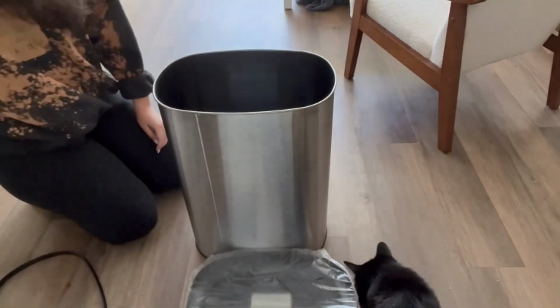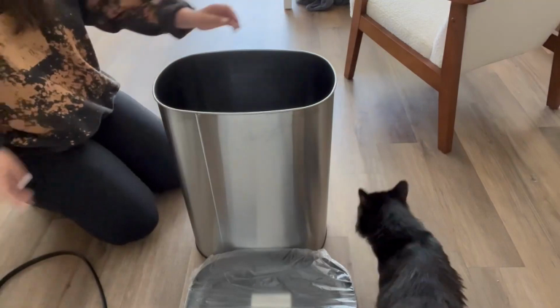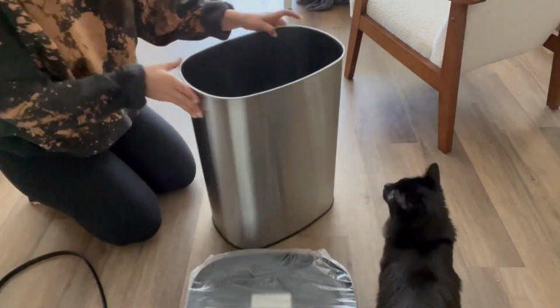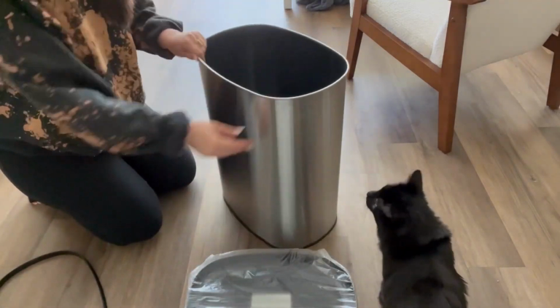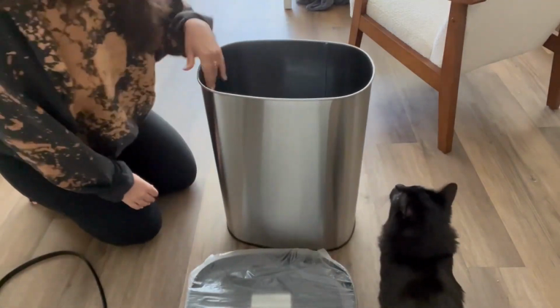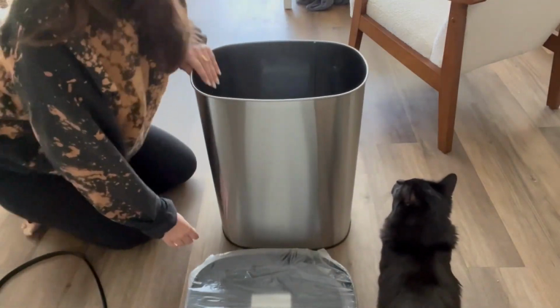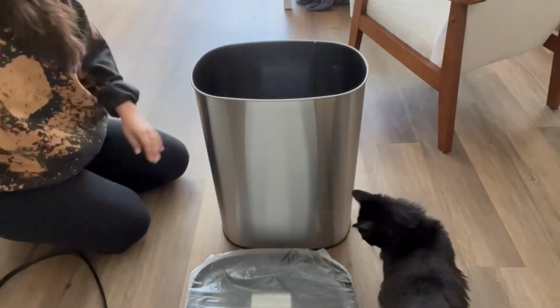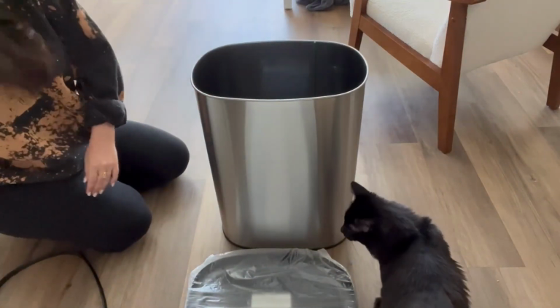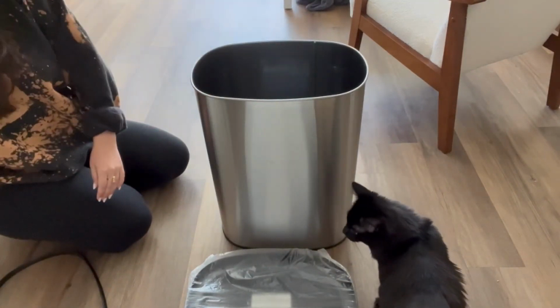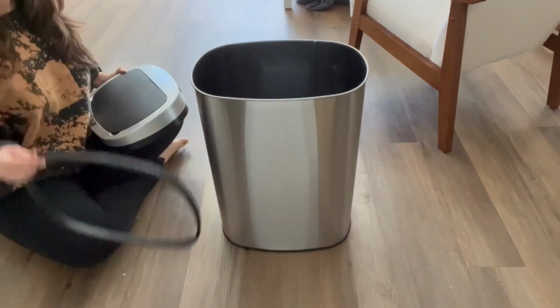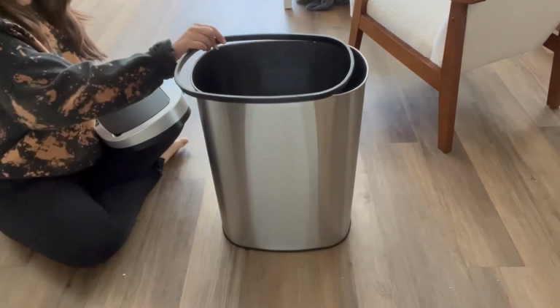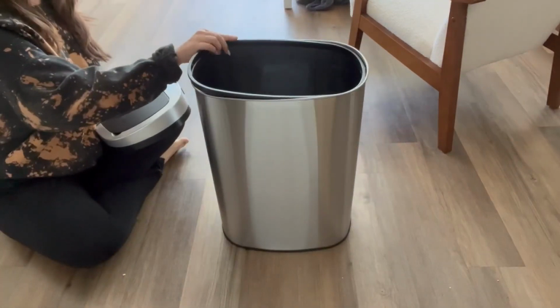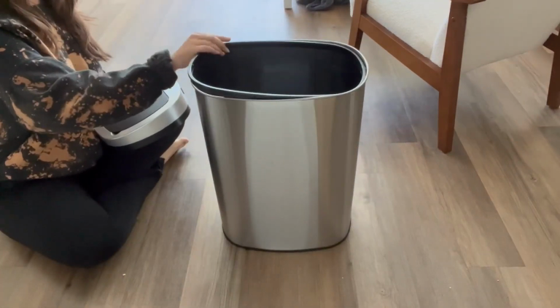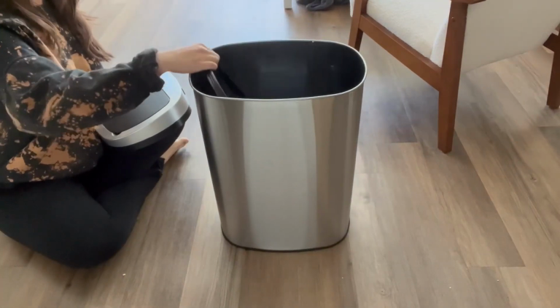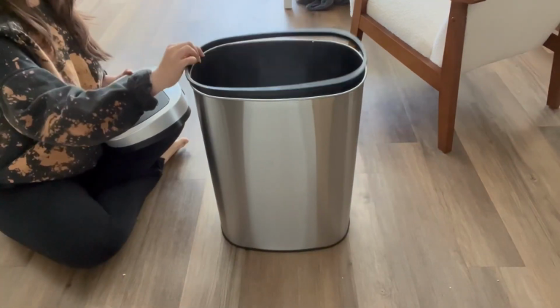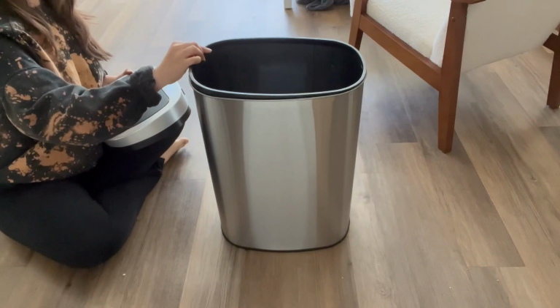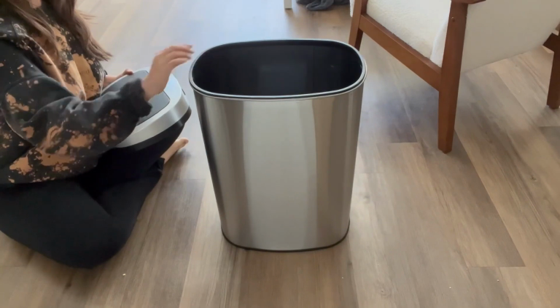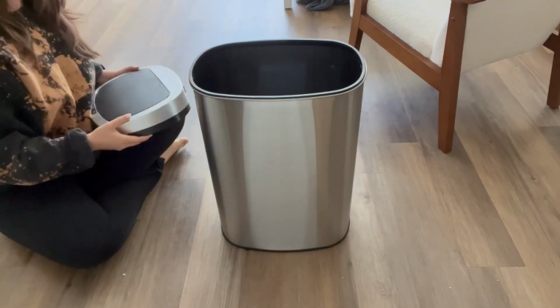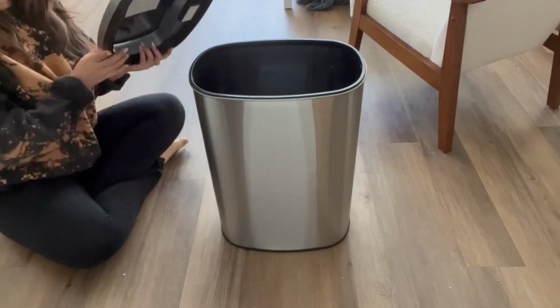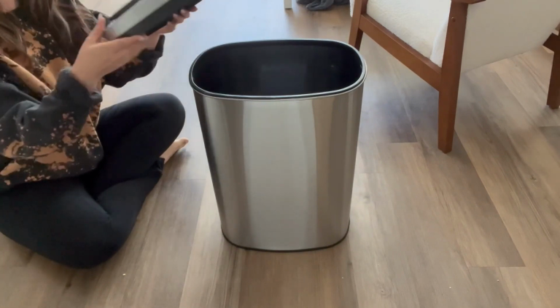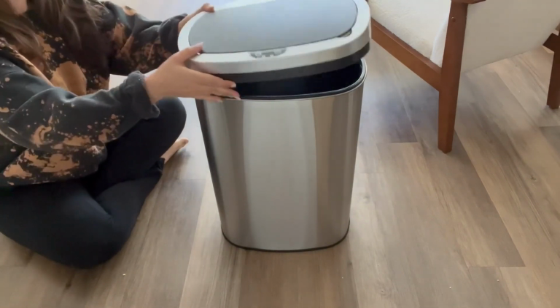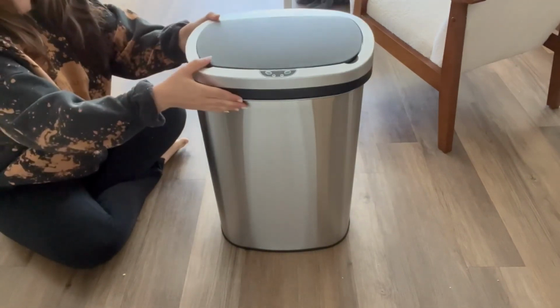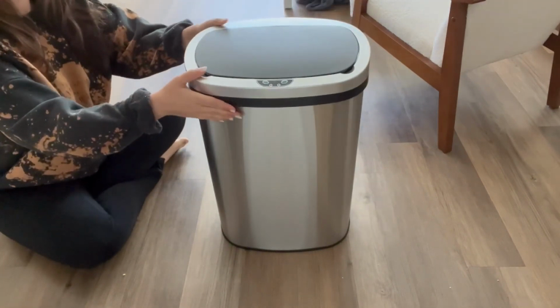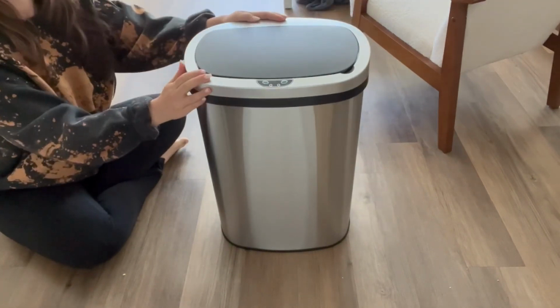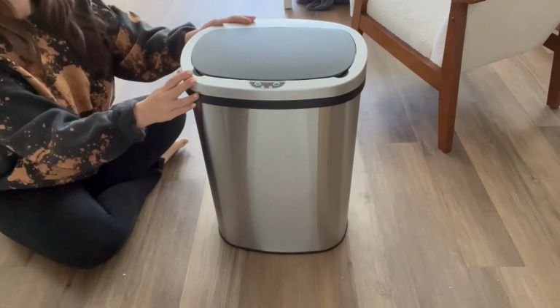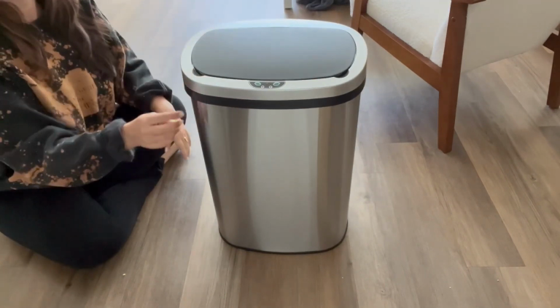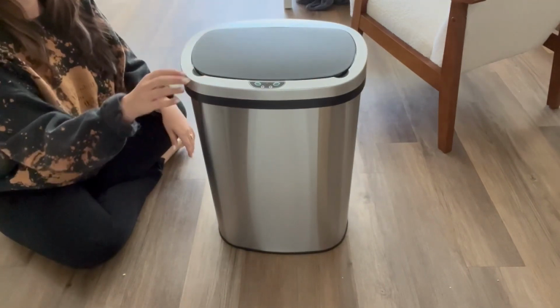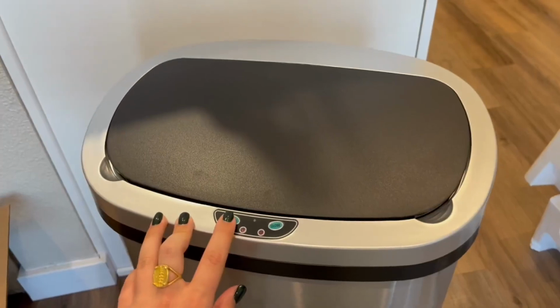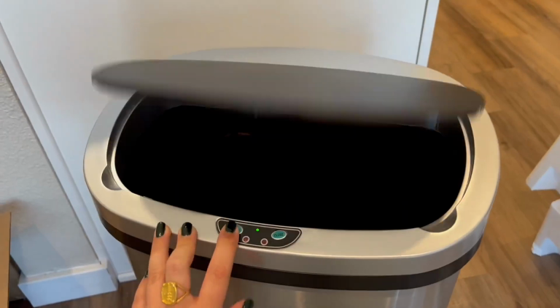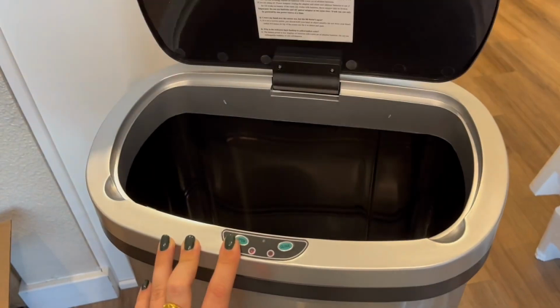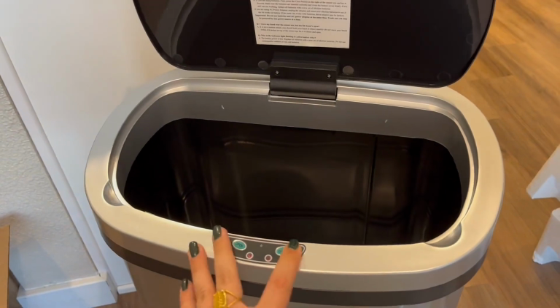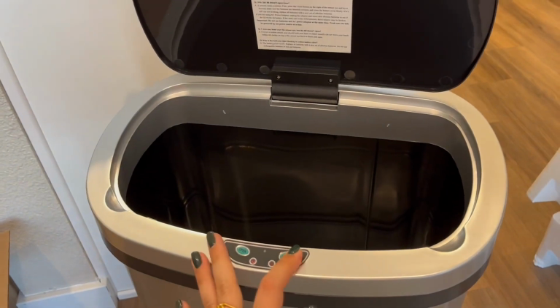To assemble this for use, you will need four Type-C batteries for the lid, also the ring for the trash bag itself, and of course you're just going to put the lid on top once you have those batteries.